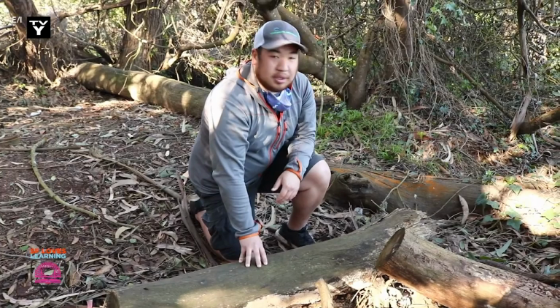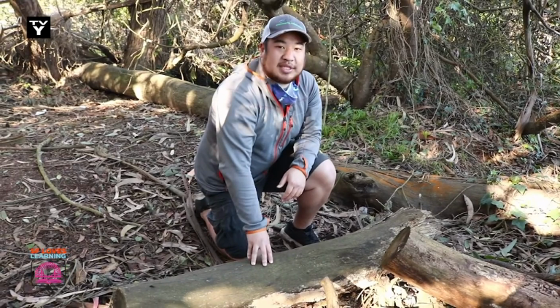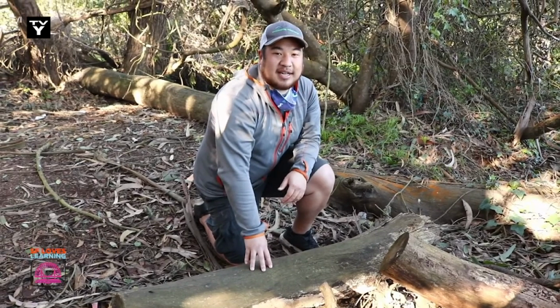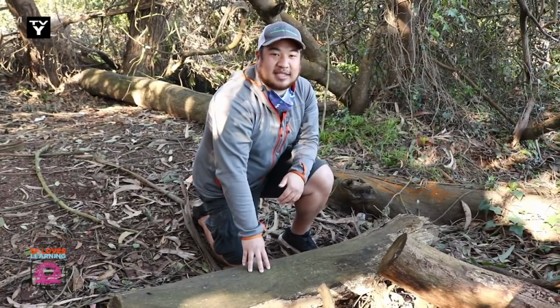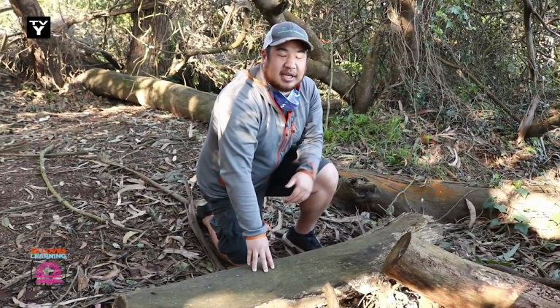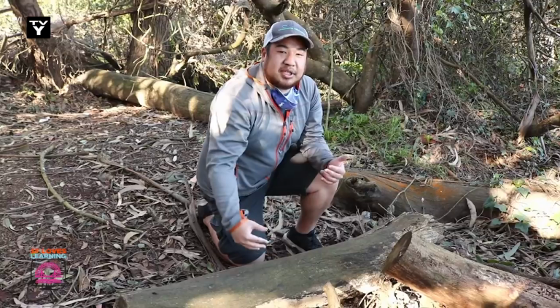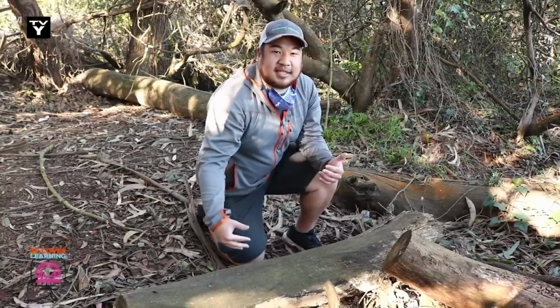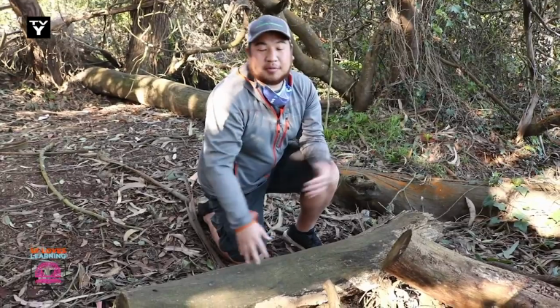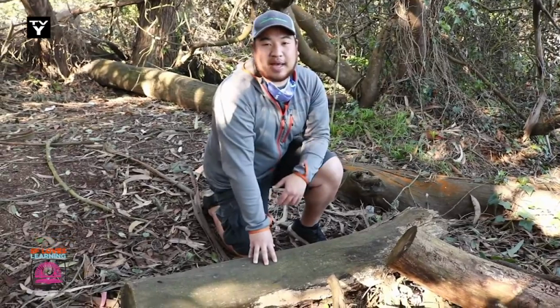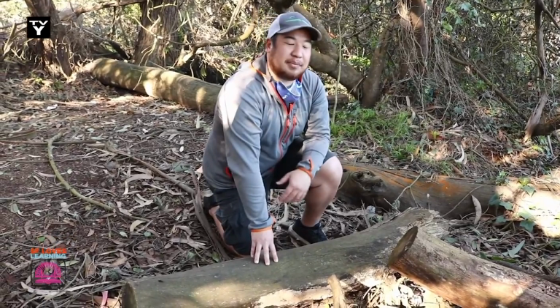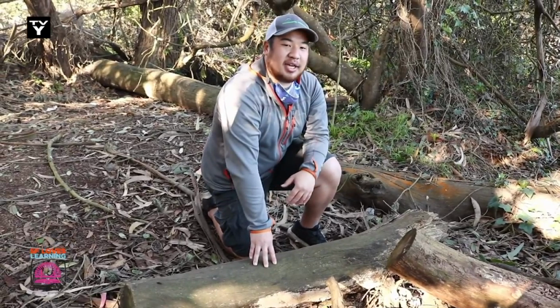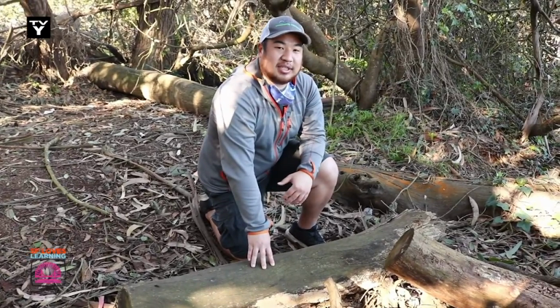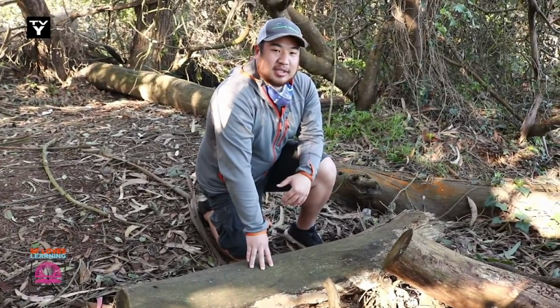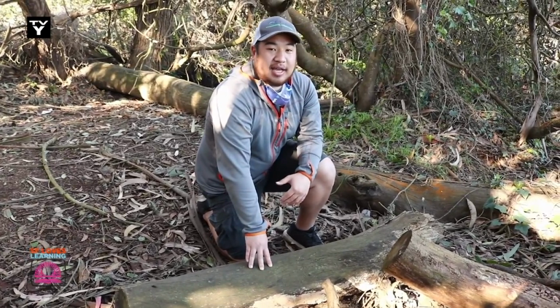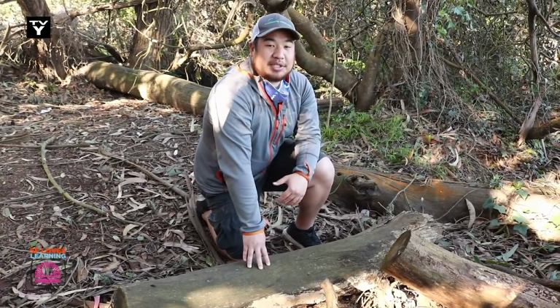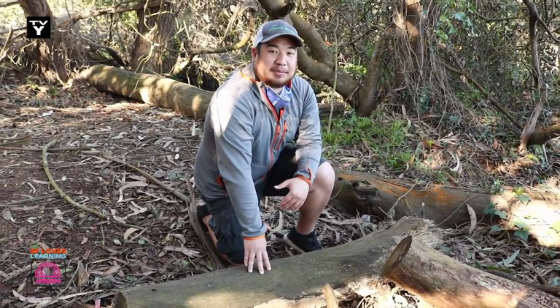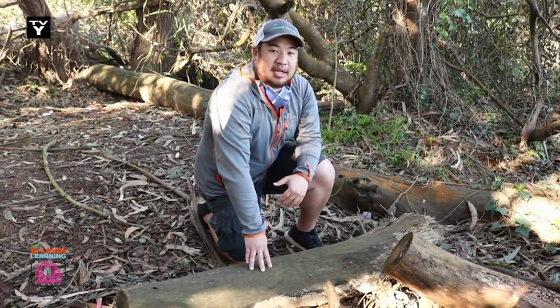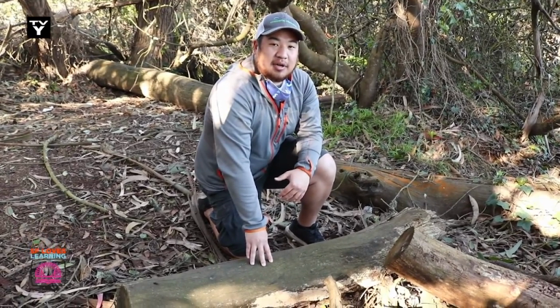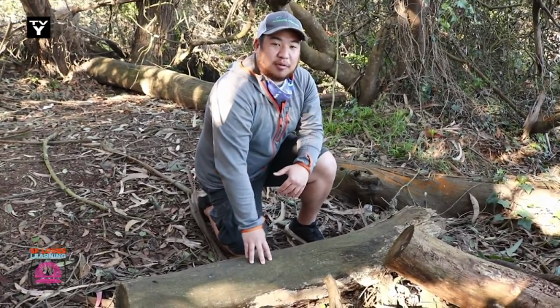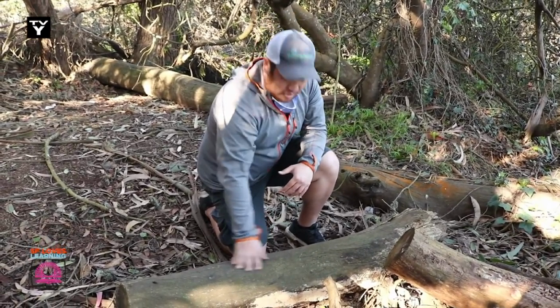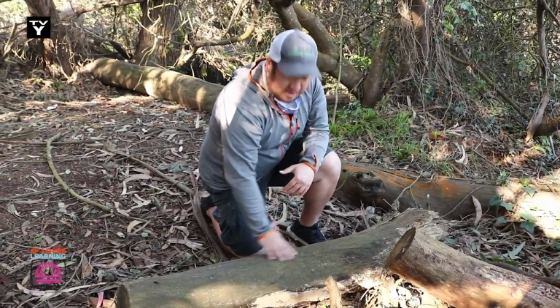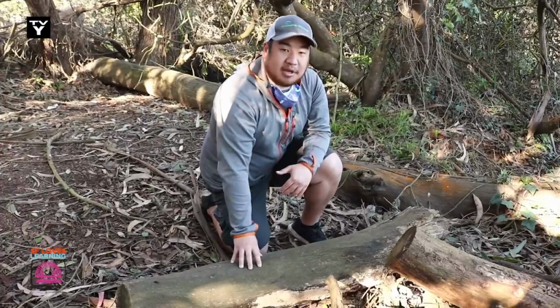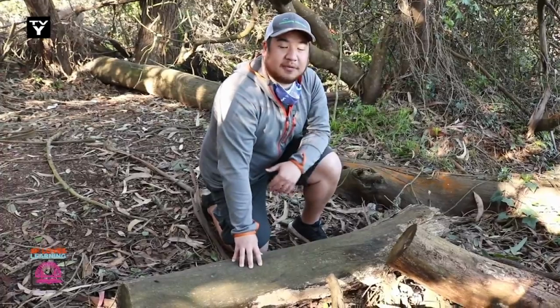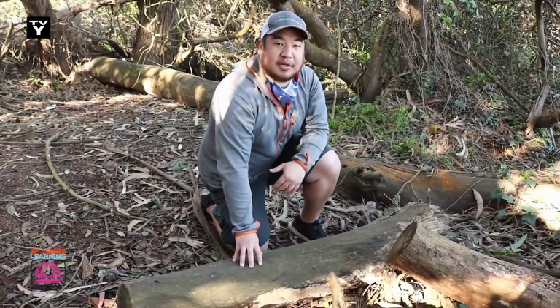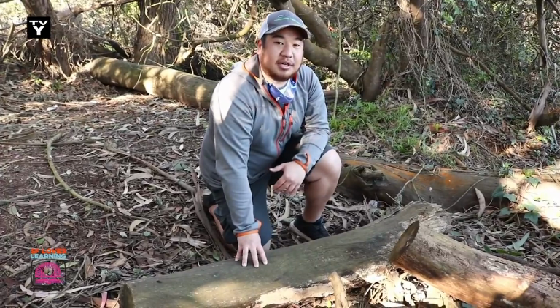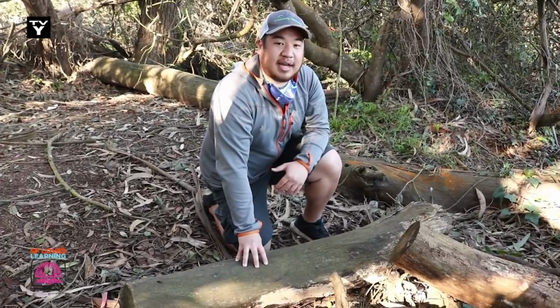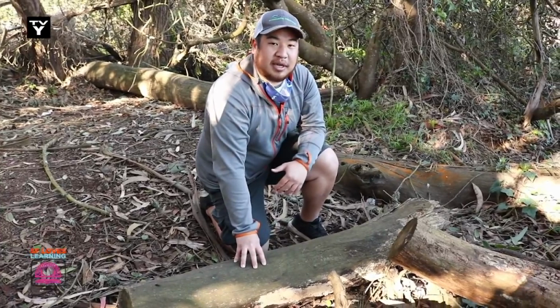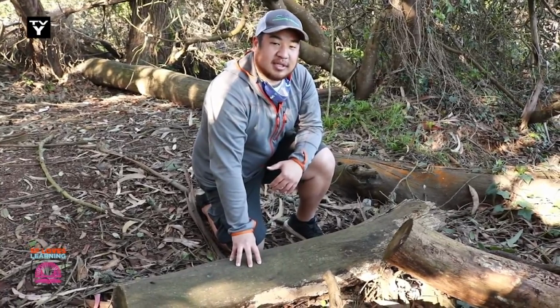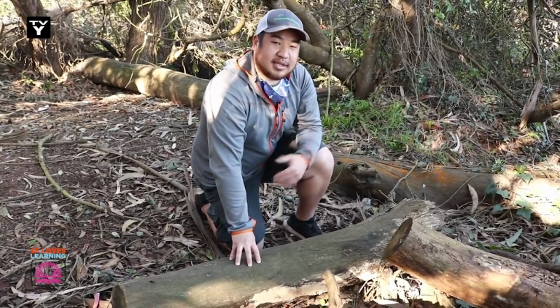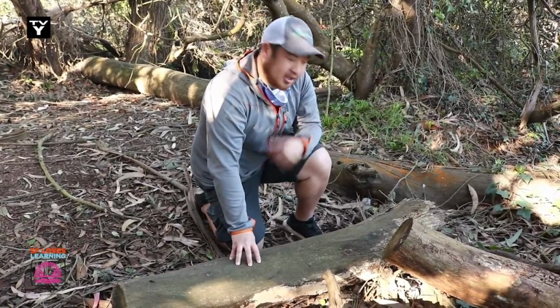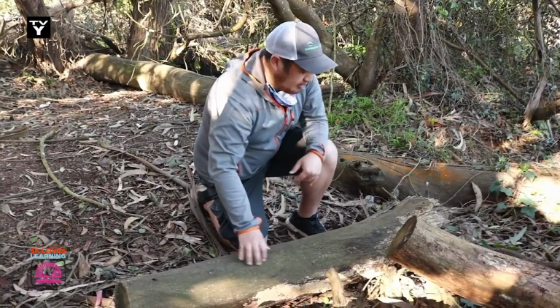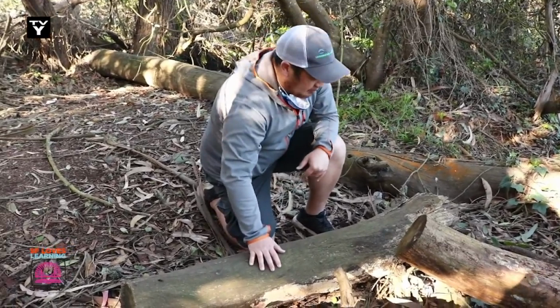What's up scientists? It's me, Jesse. Welcome back to Neighborhood Nature. Today we're still at the Presidio and we're rolling some of these logs to look for slender salamanders. Let's take a look and see if we can find one.